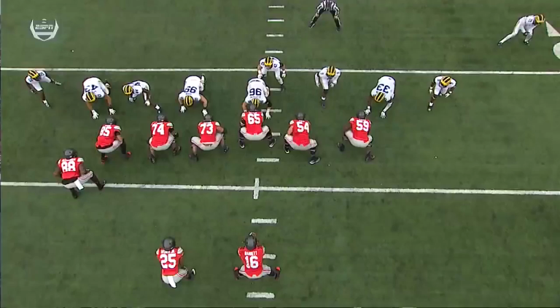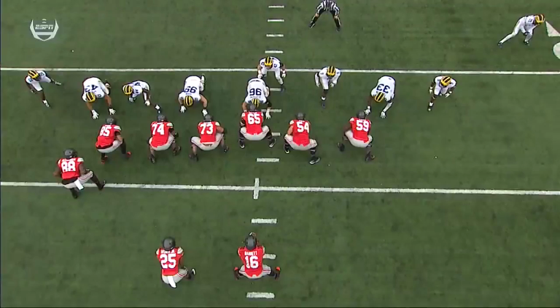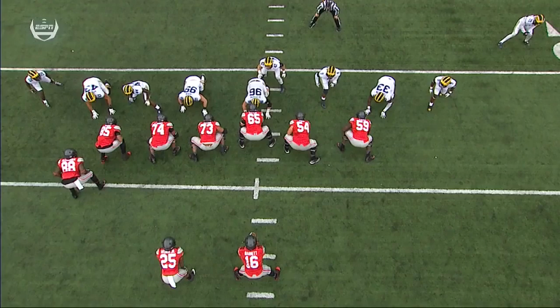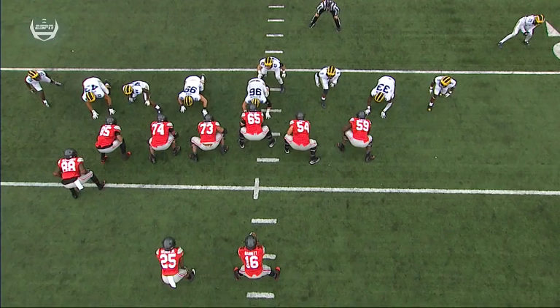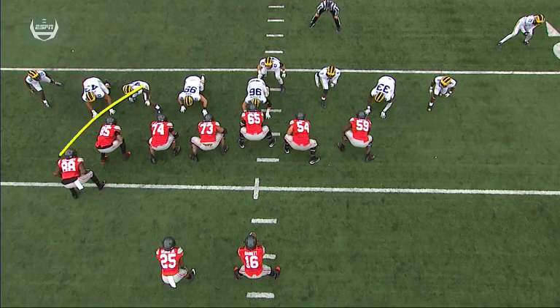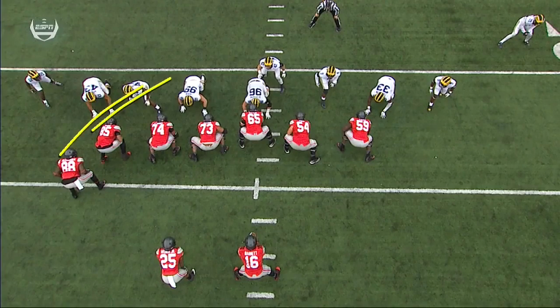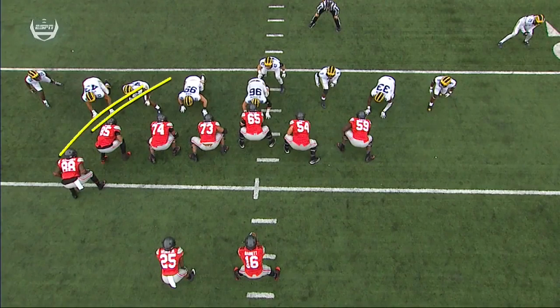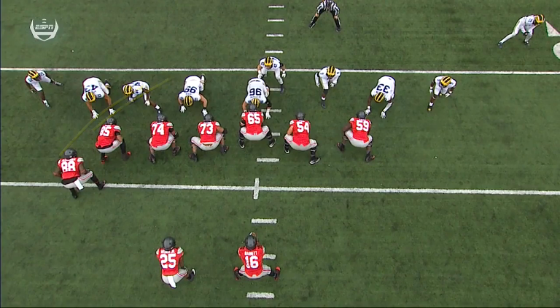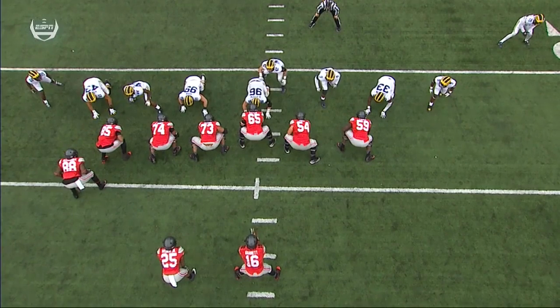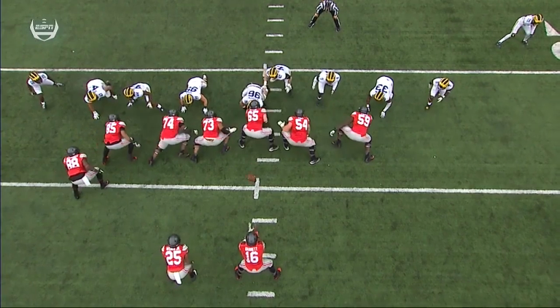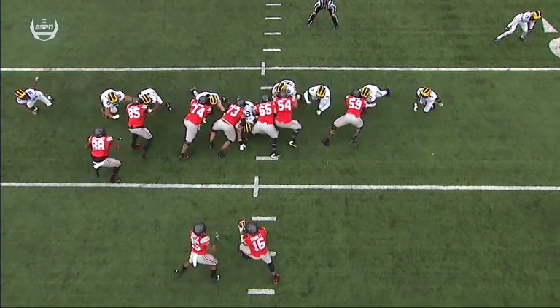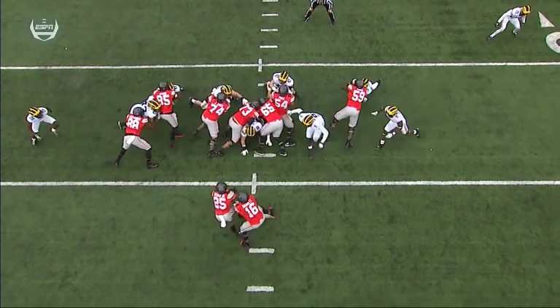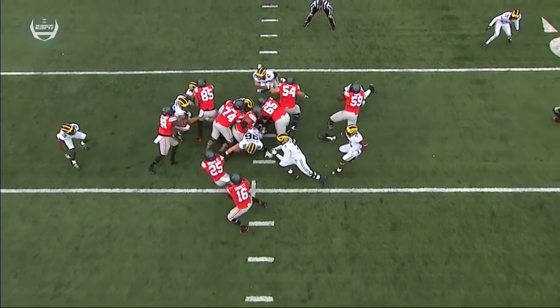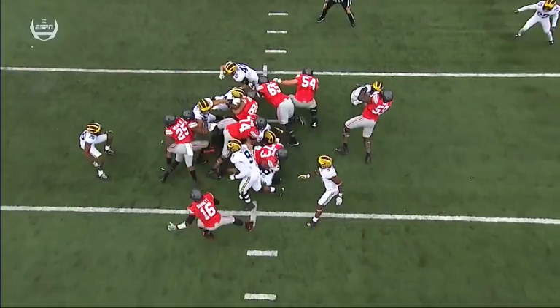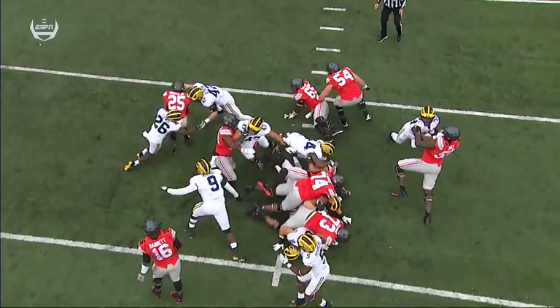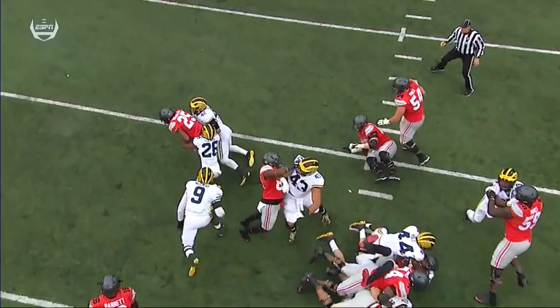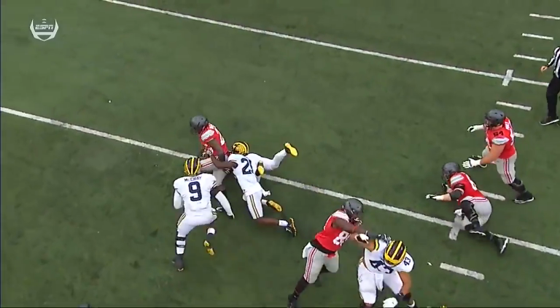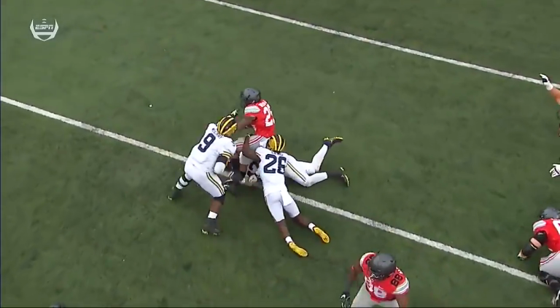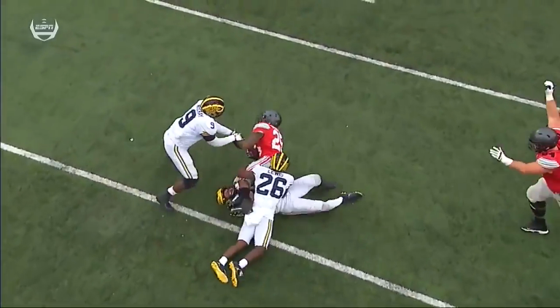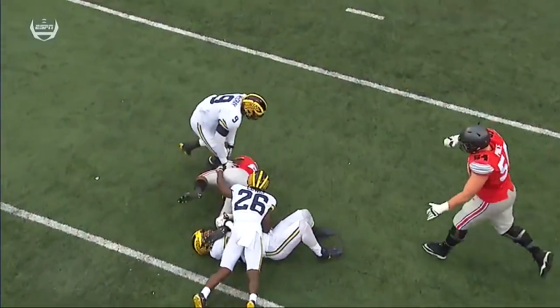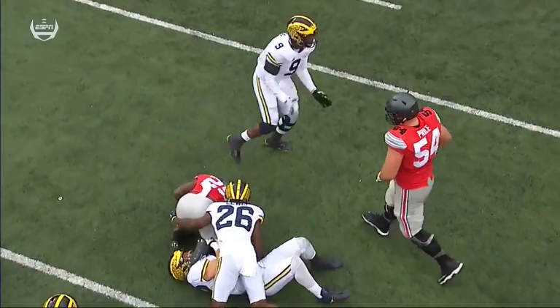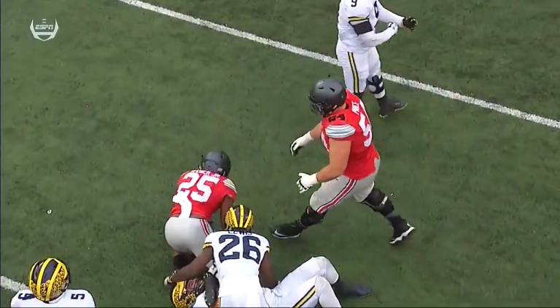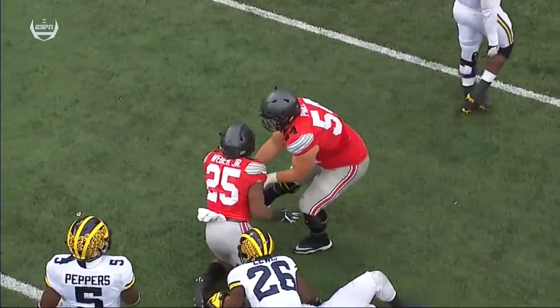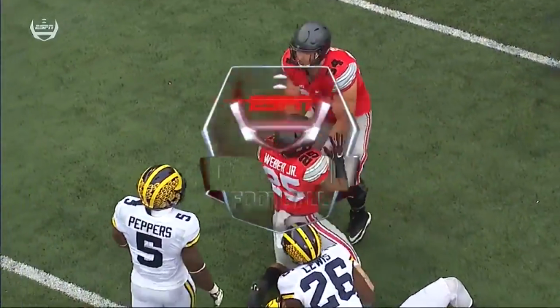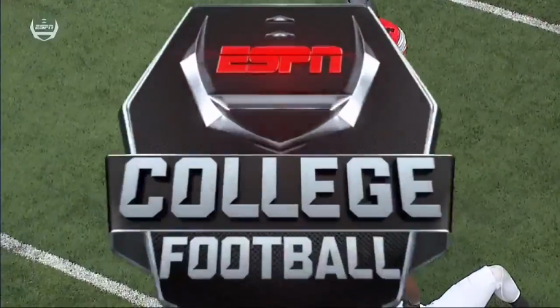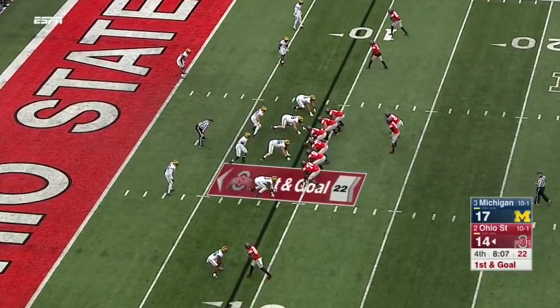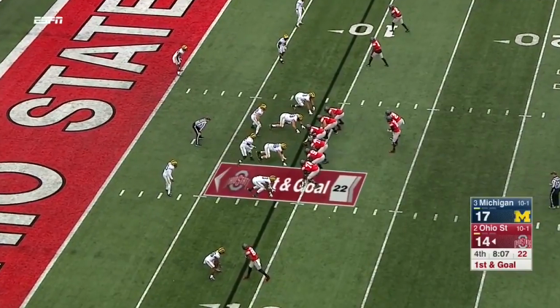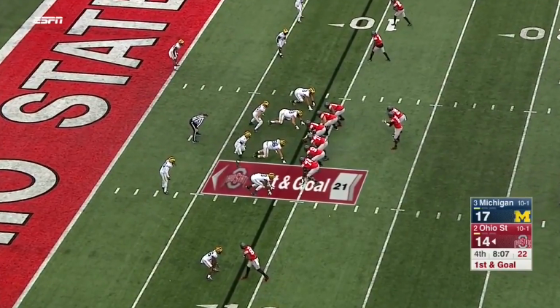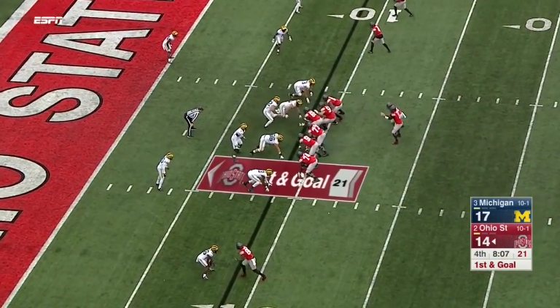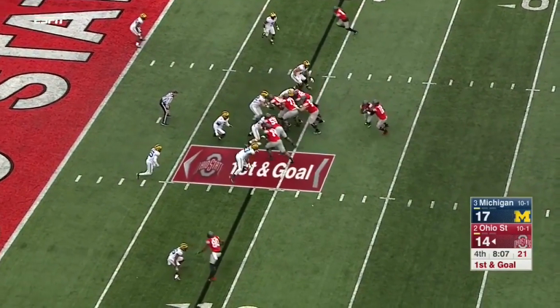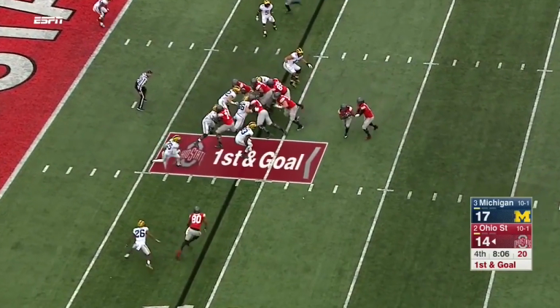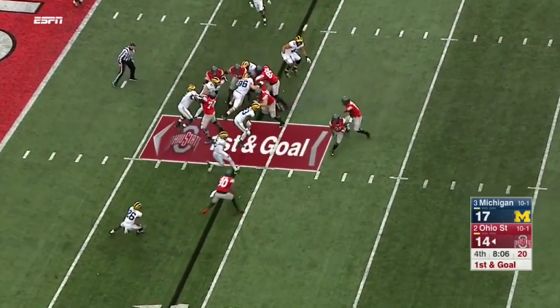The backup tight end Alexander — the push is right there. Good job on the left side of the offensive line. The two tight ends — A.J. Alexander and Marcus Ball got the push. The defense settling itself down on defense after the timeout.